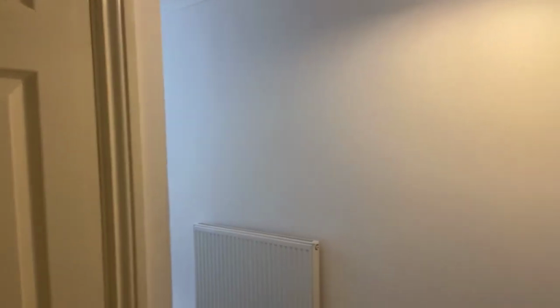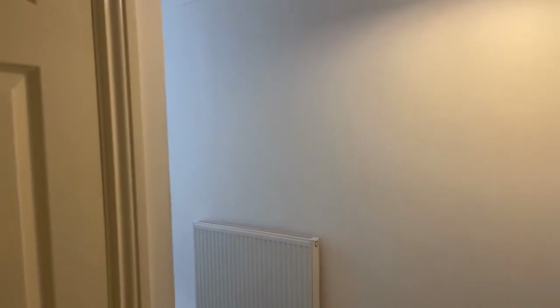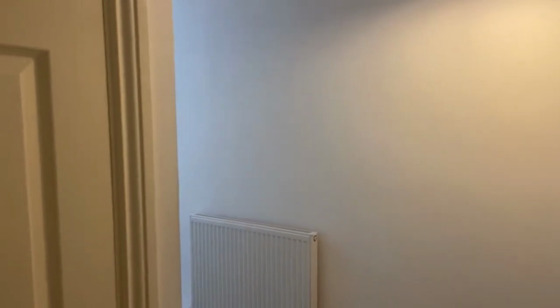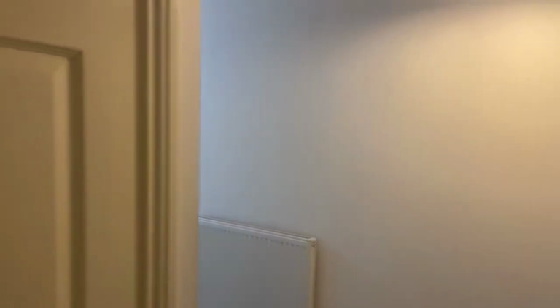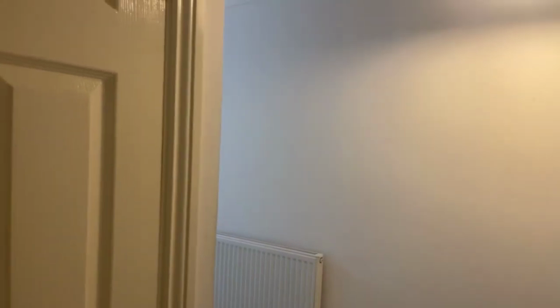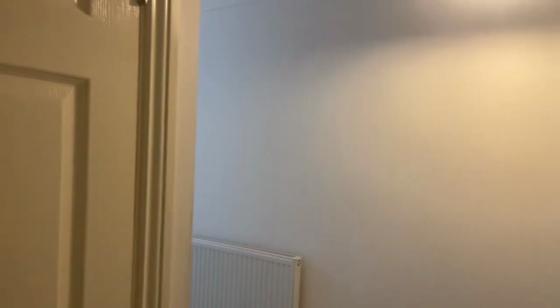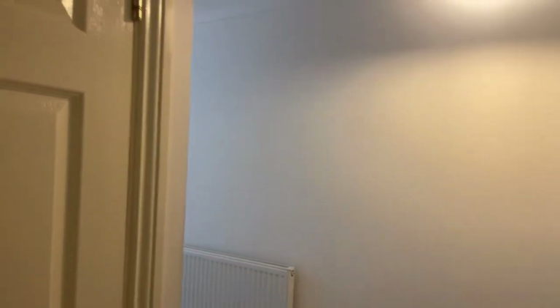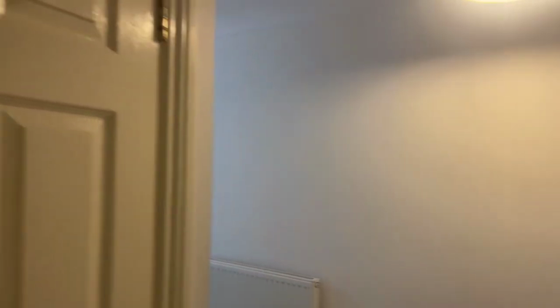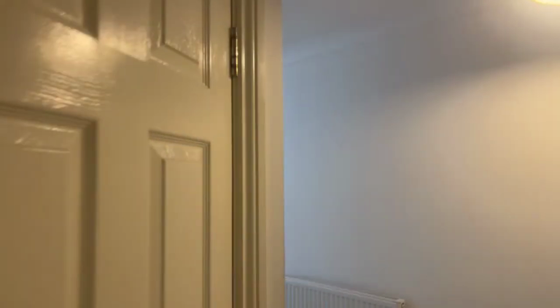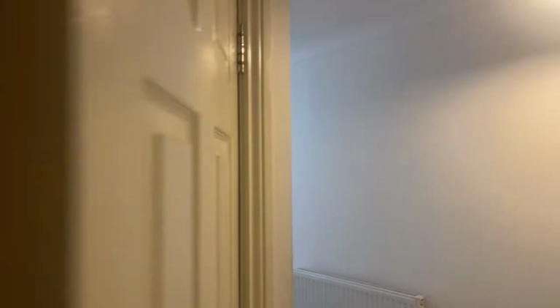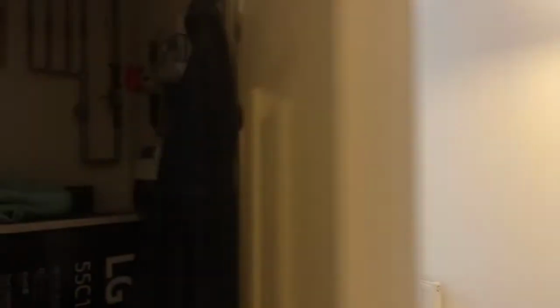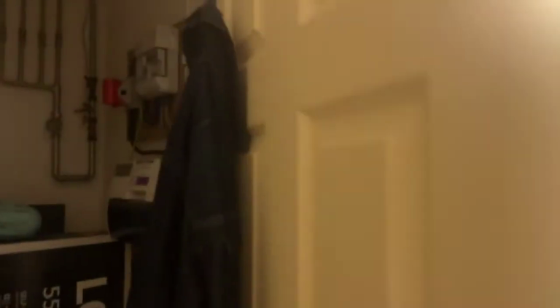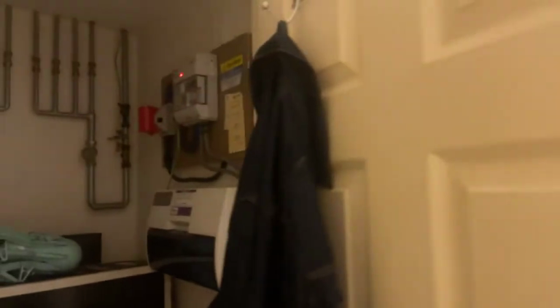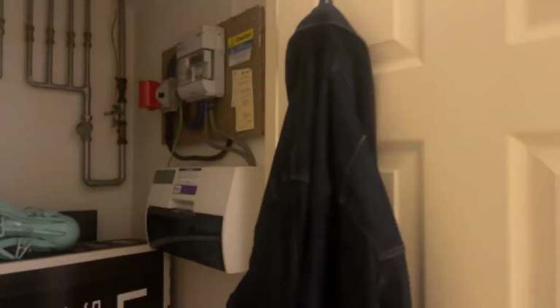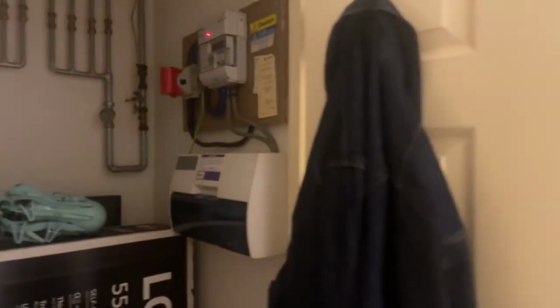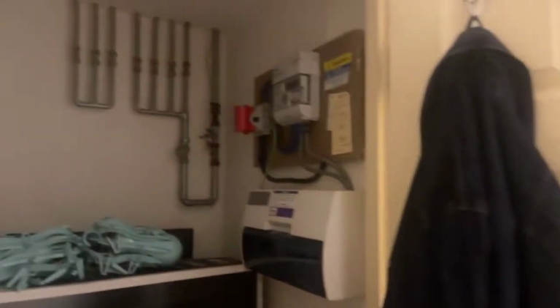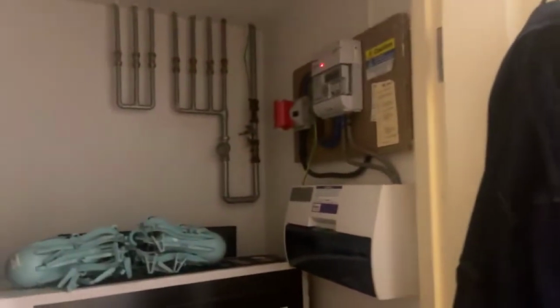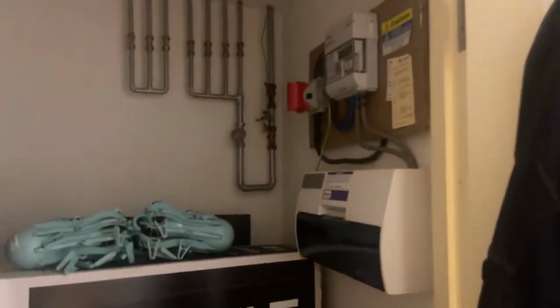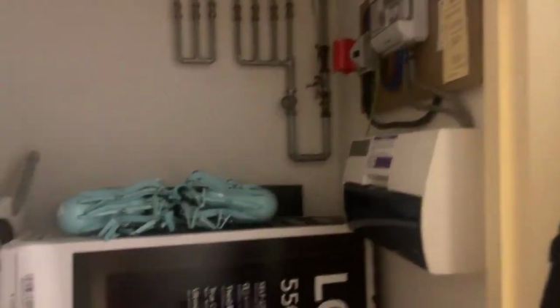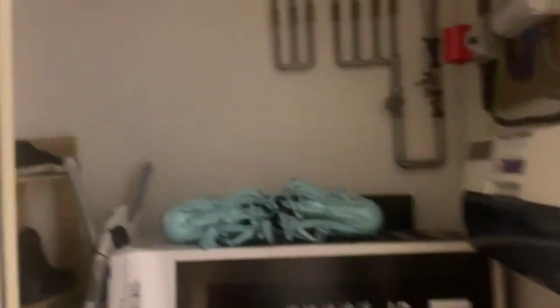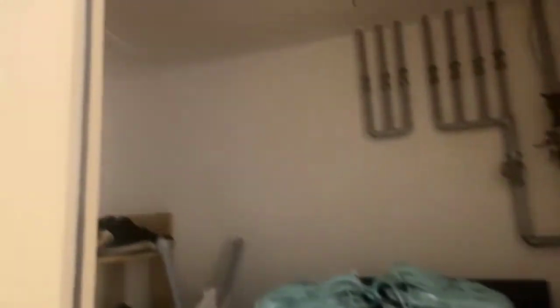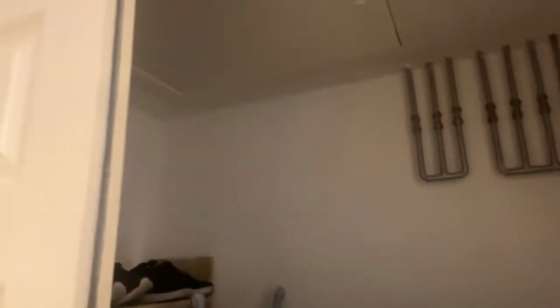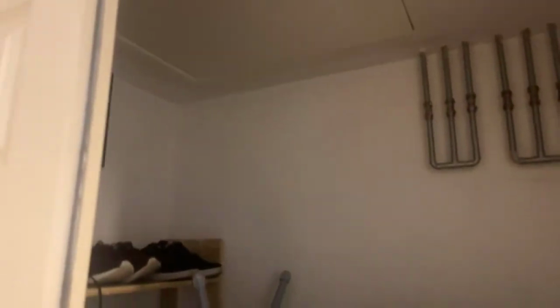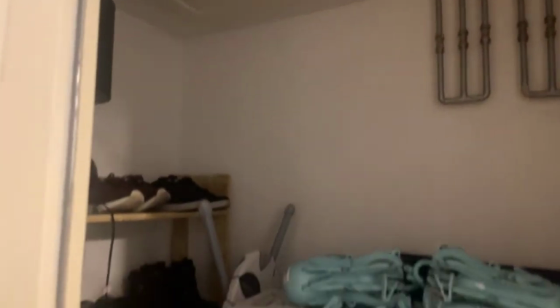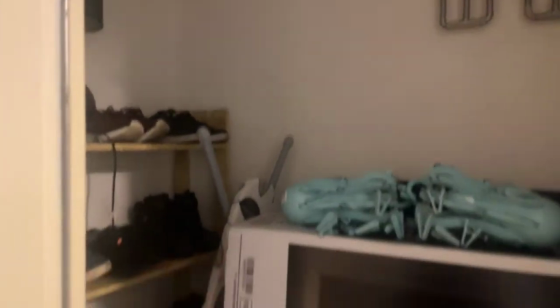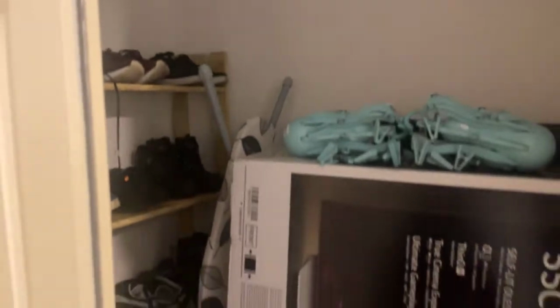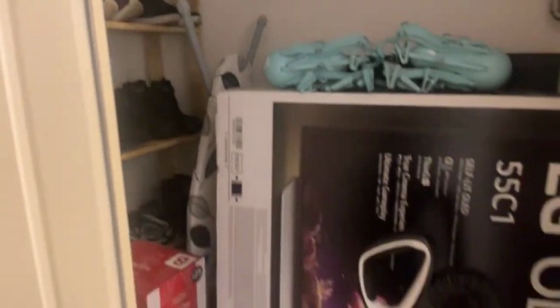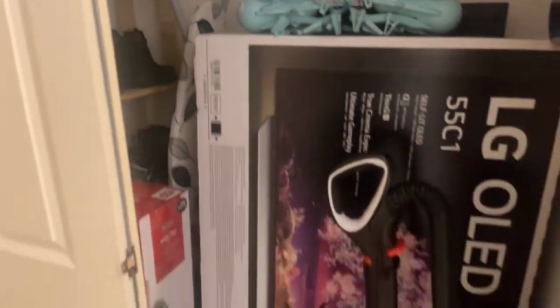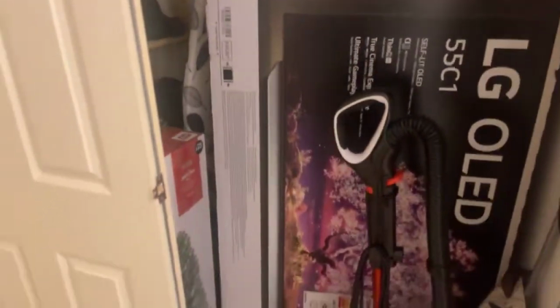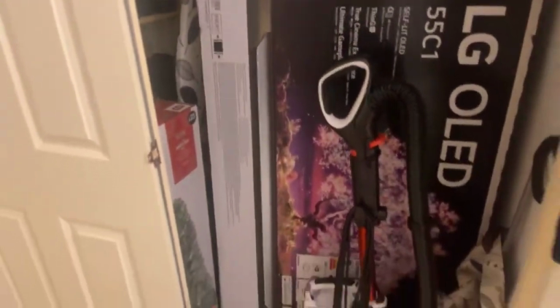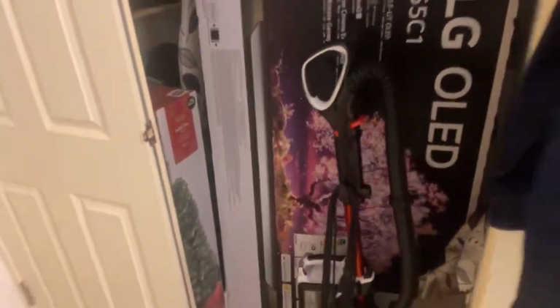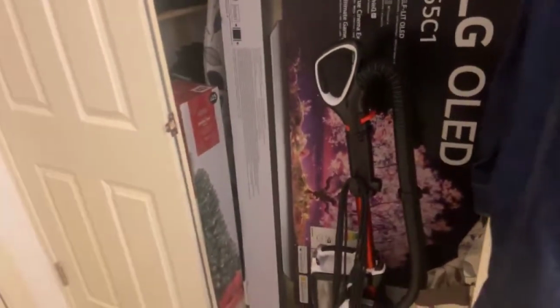As you come into the property on the left you are greeted with some large cupboard space. In this cupboard it does house your electric switchboards and you do have a really good size storage cupboard here just as you walk in.